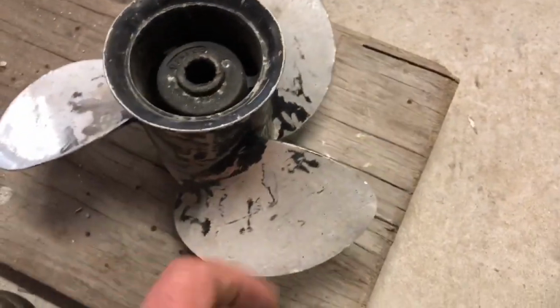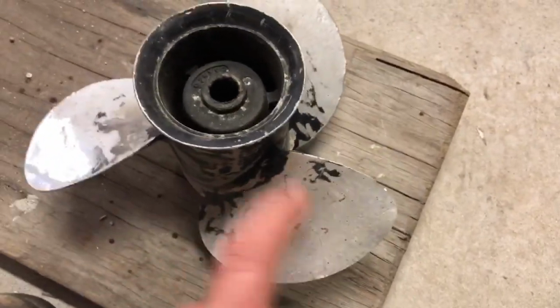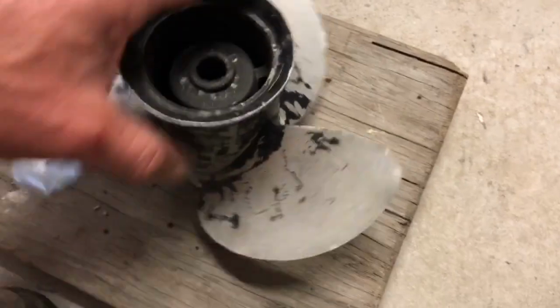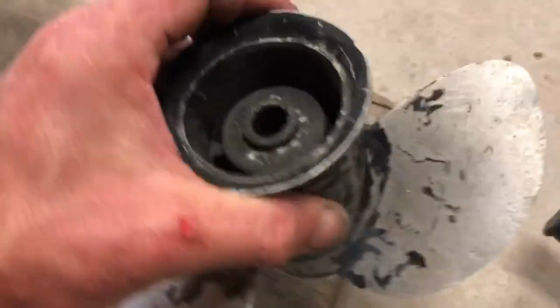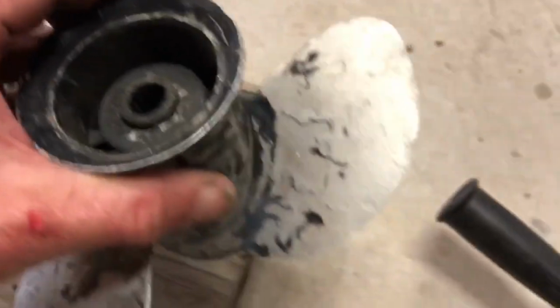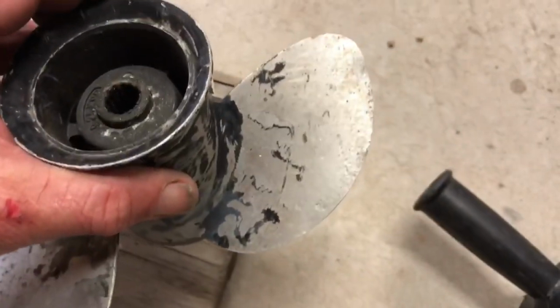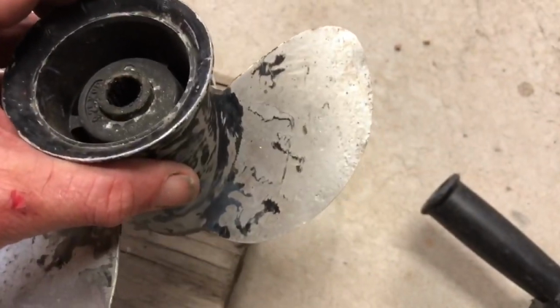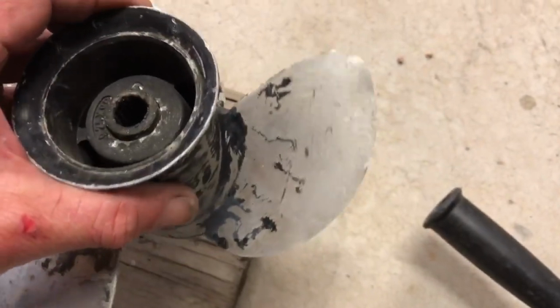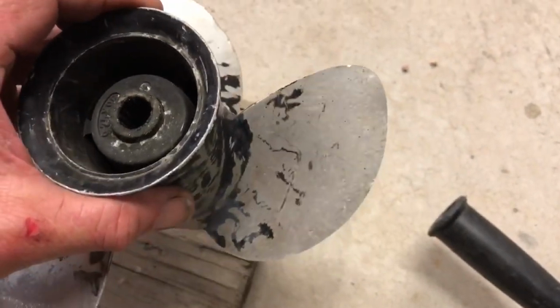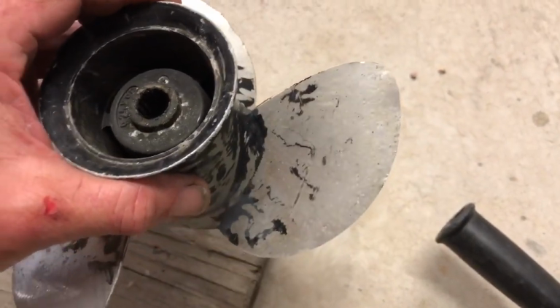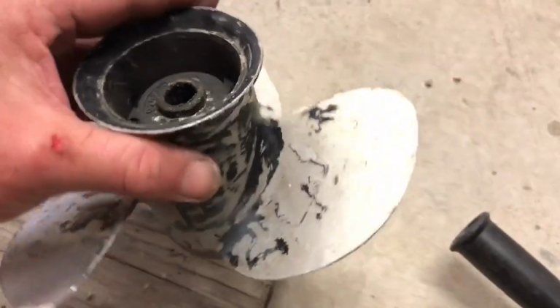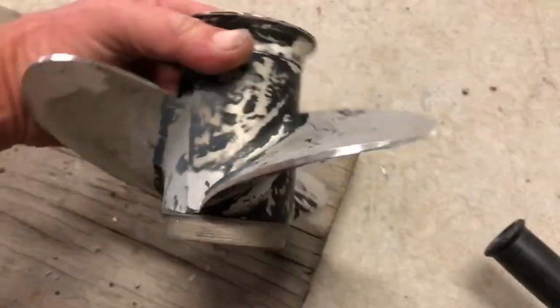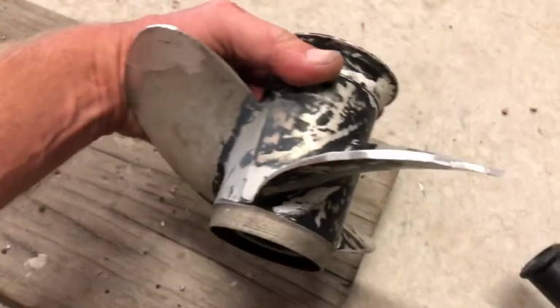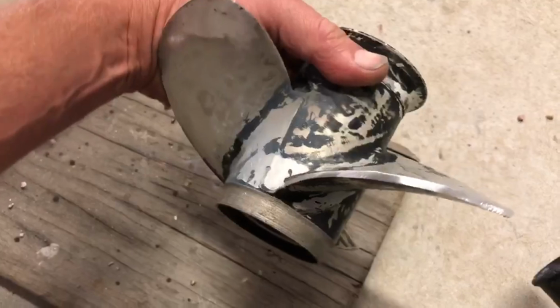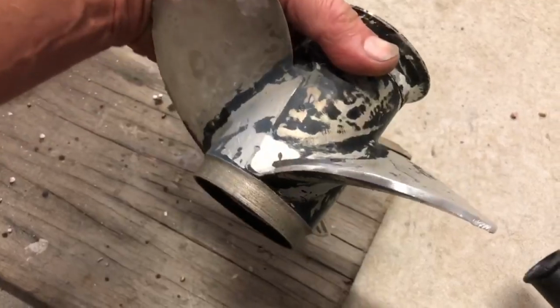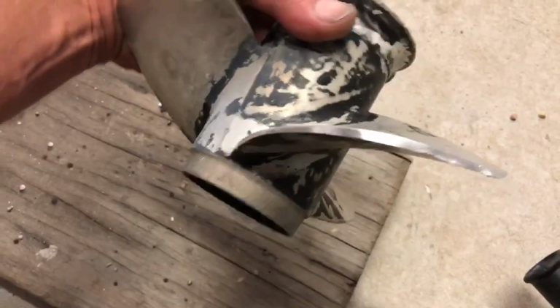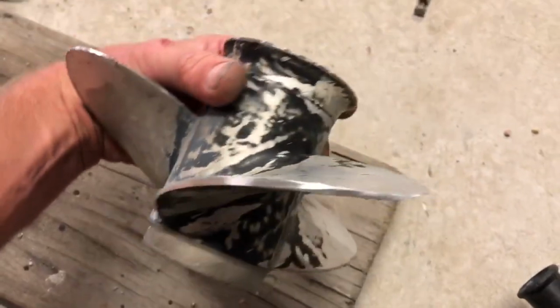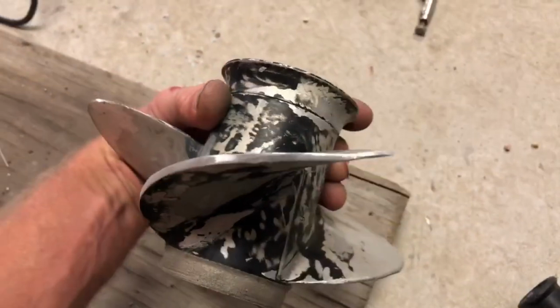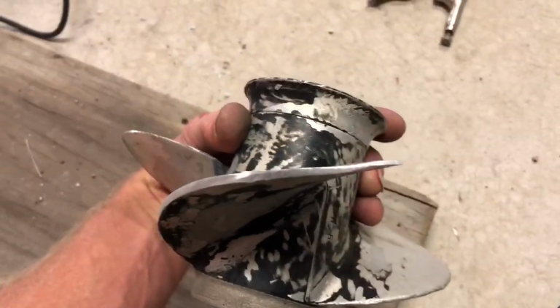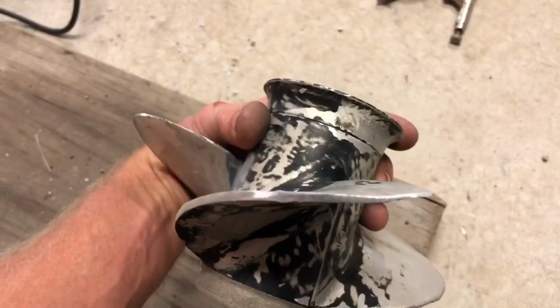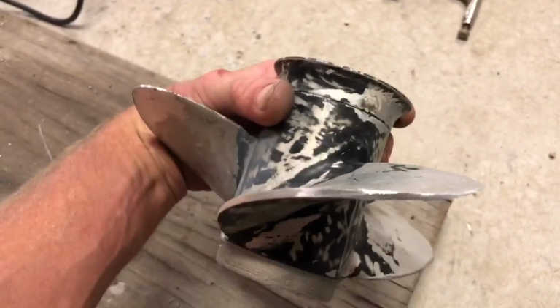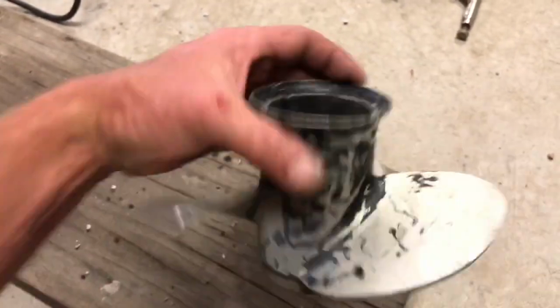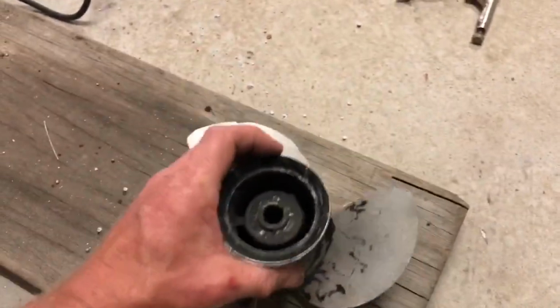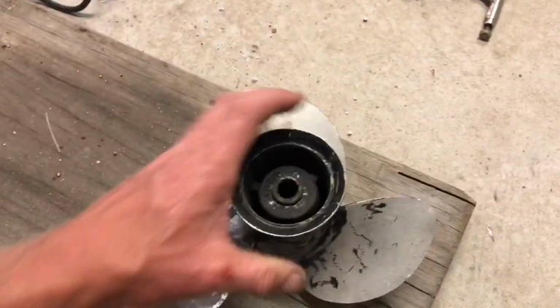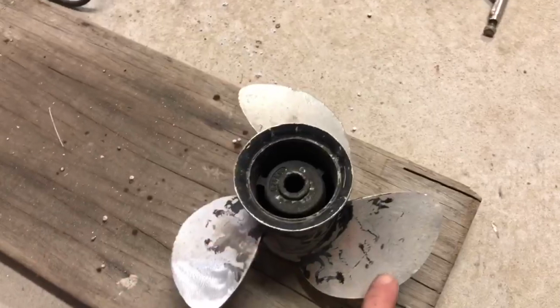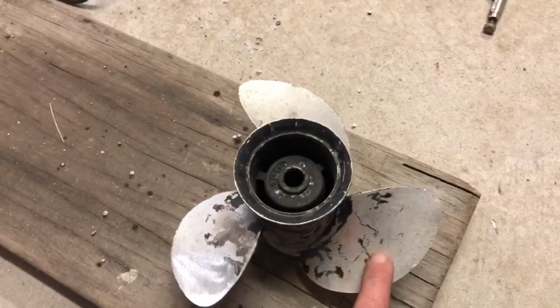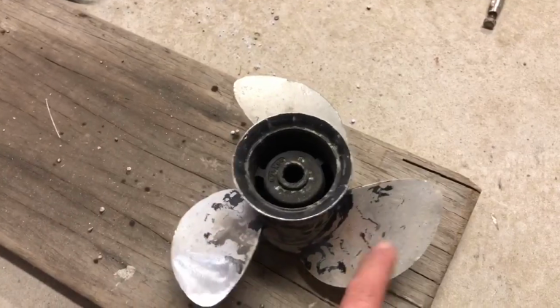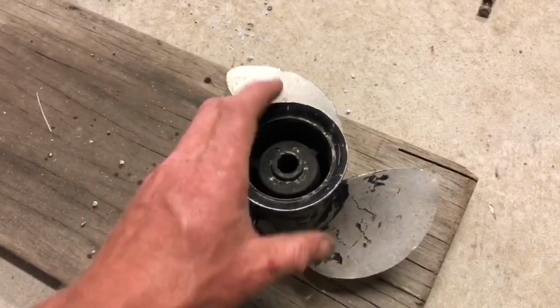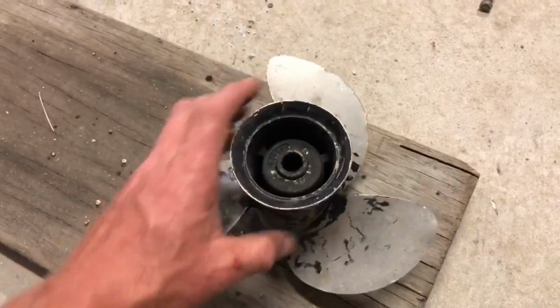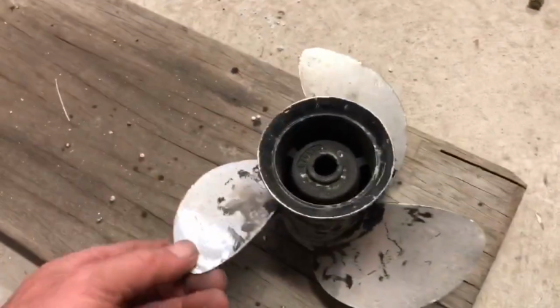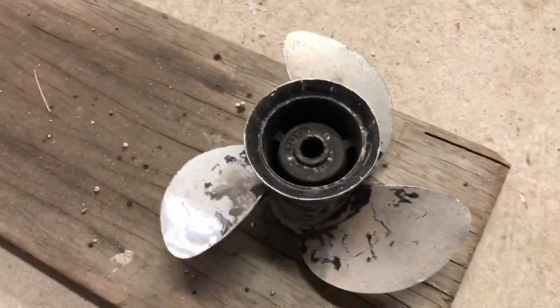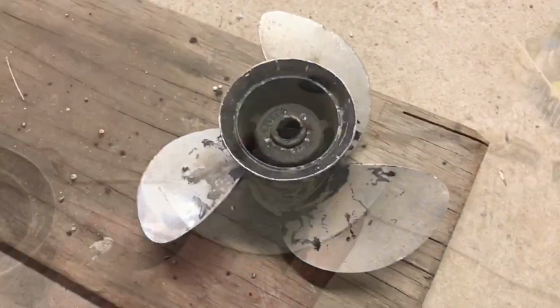So that blade there — I'm happy with the shape of that now. You can see how thick that front edge is. I'm not going to touch that yet; I'm going to get all the blades the same size first.